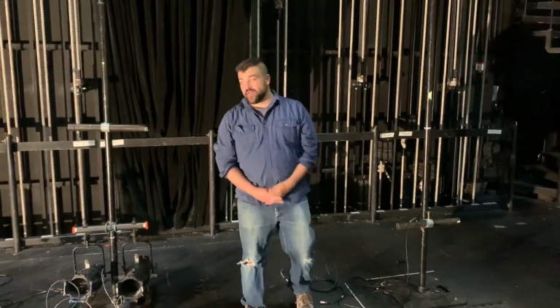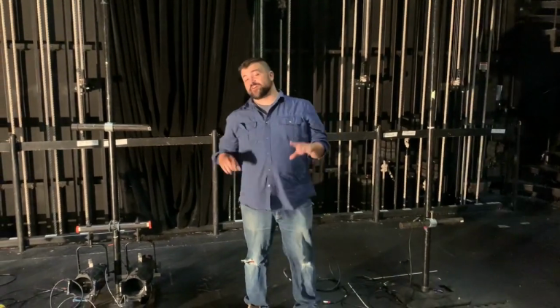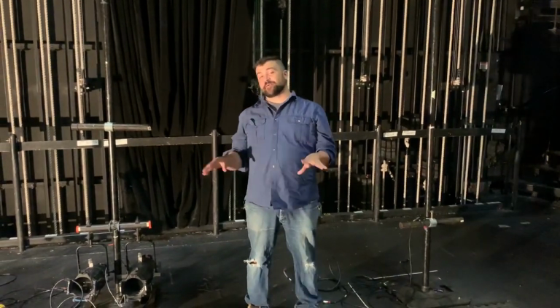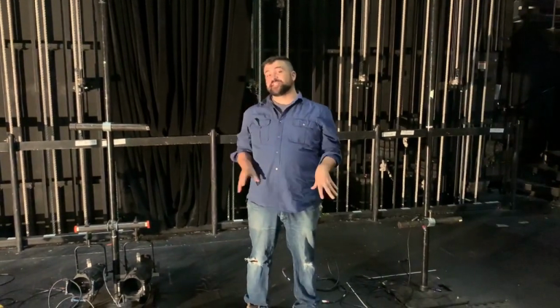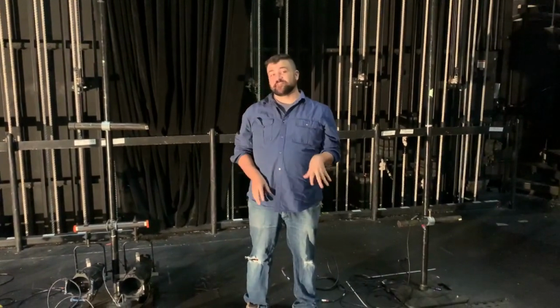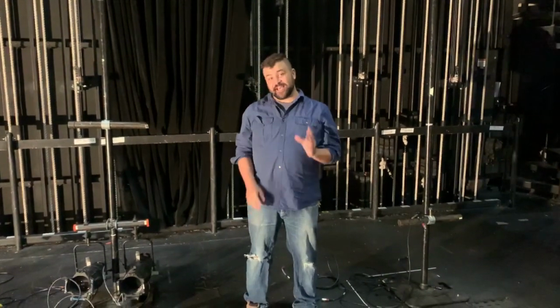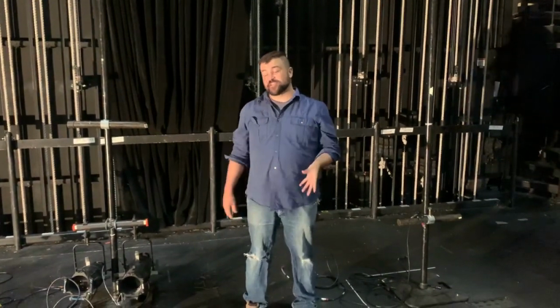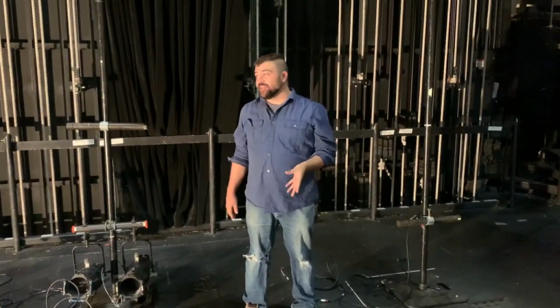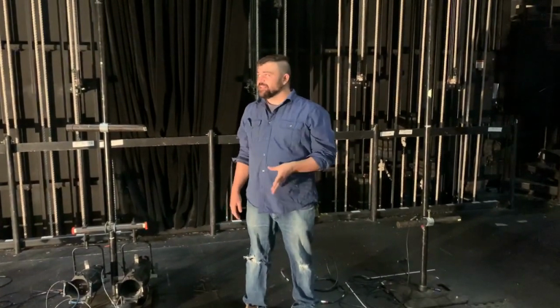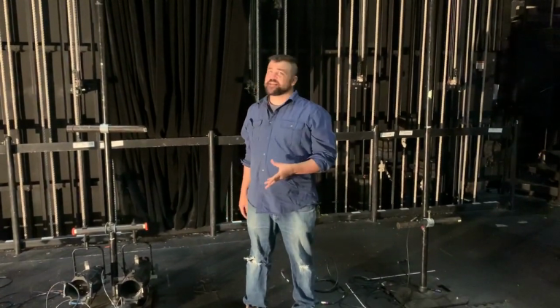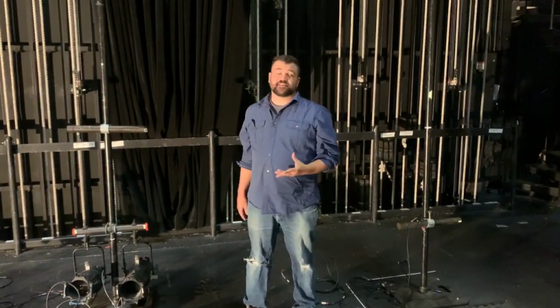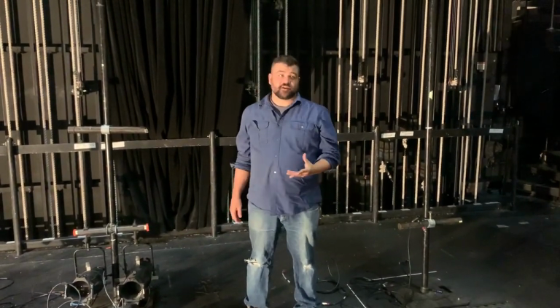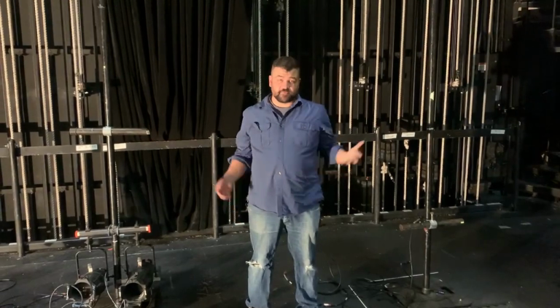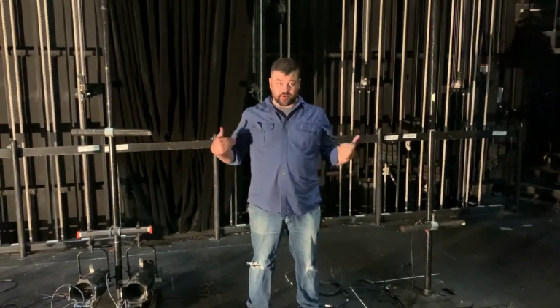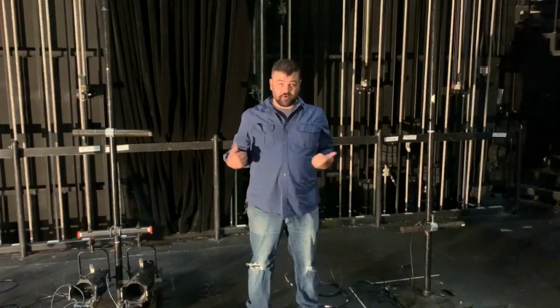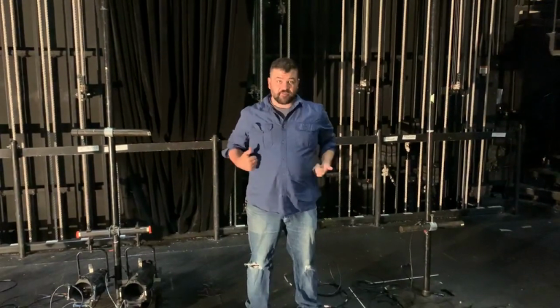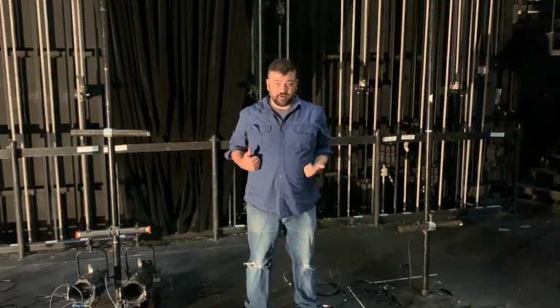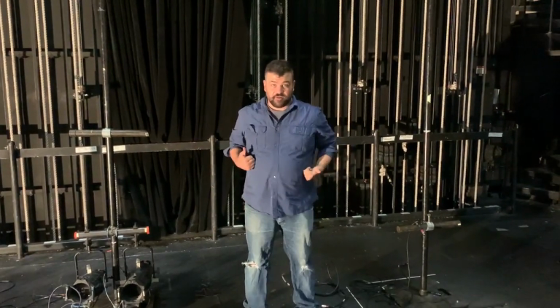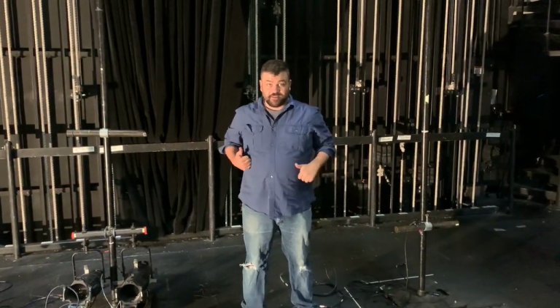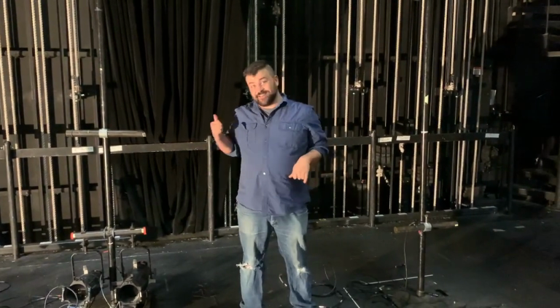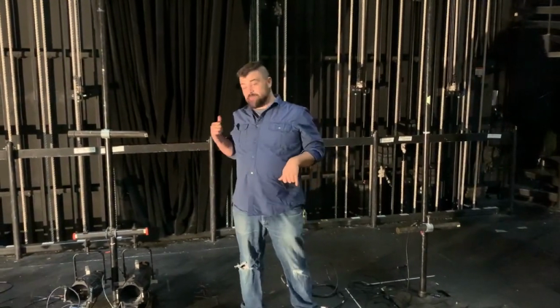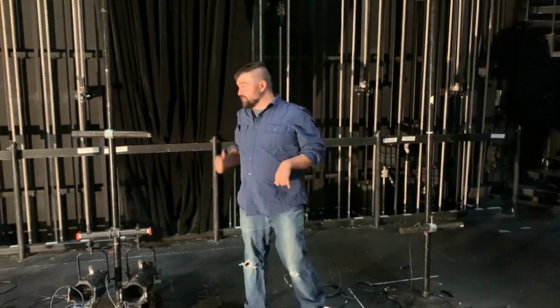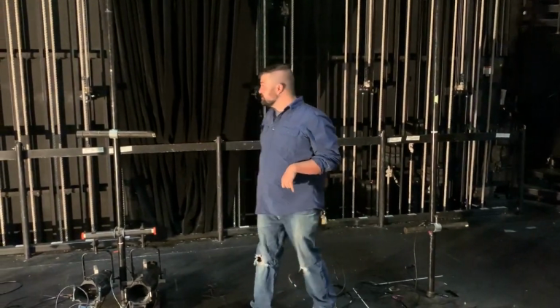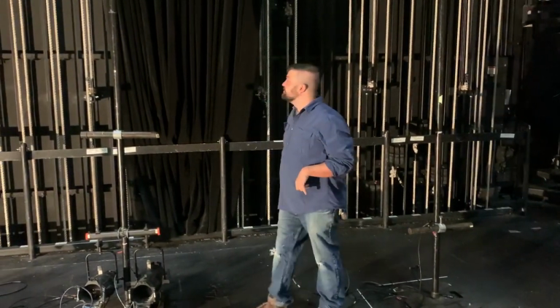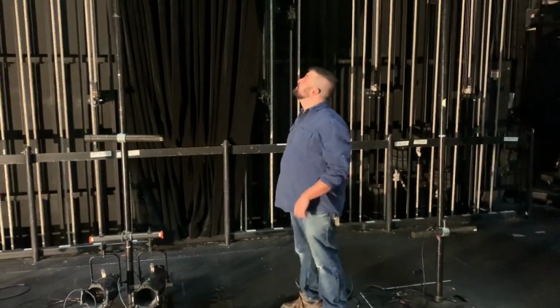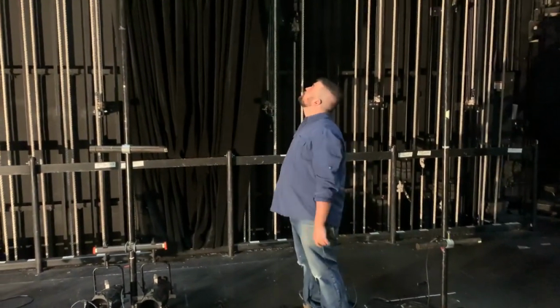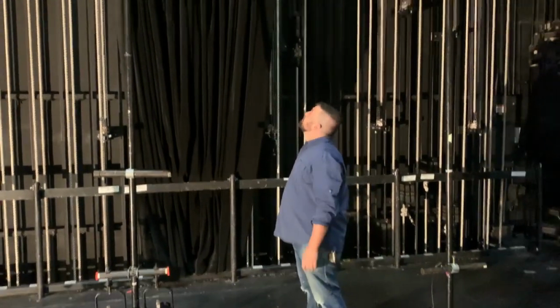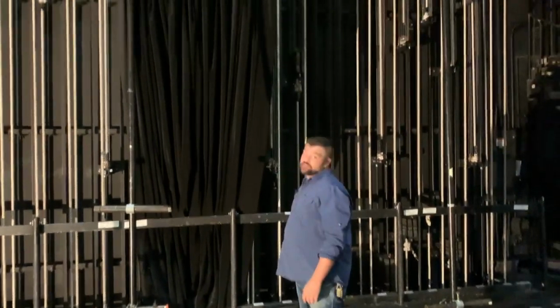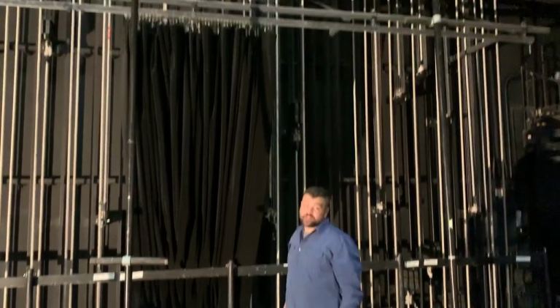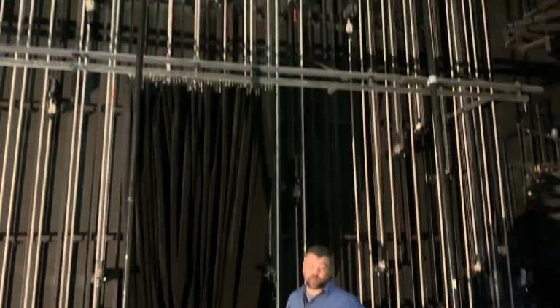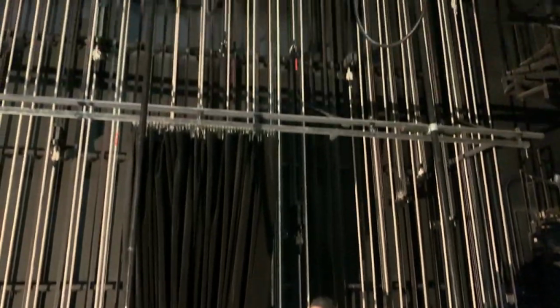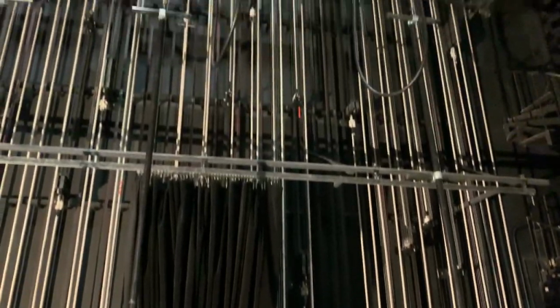Now that we've talked about genie safety and ladder safety, let's take a second and talk about some of the other components of the theater — primarily, the counterweight rigging system.